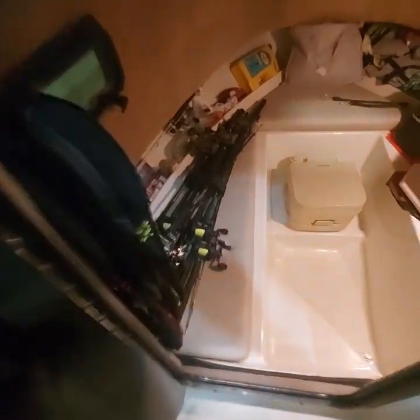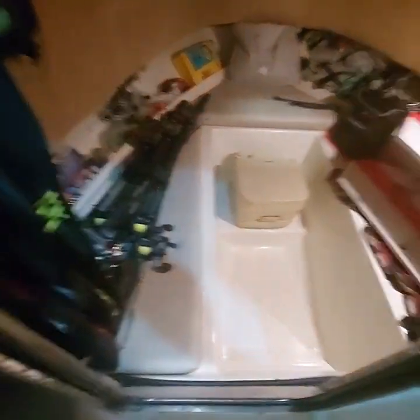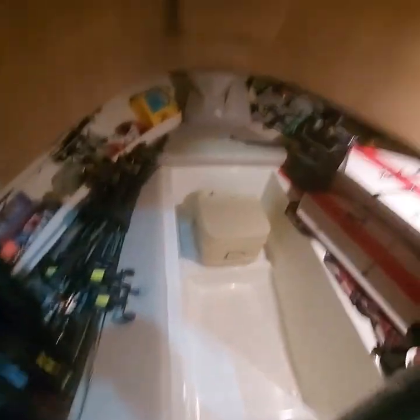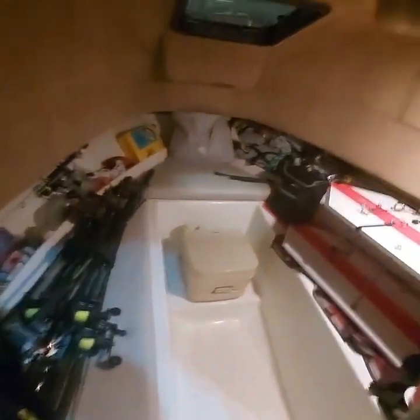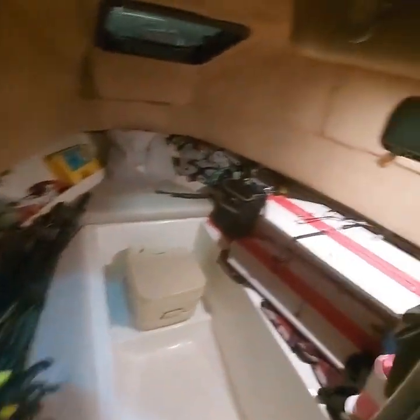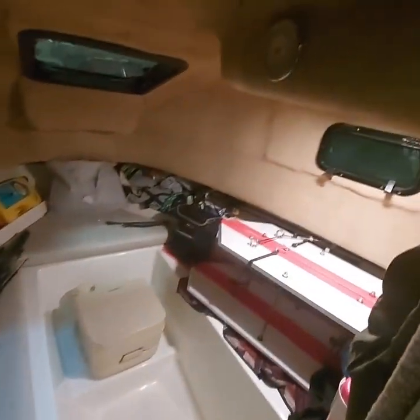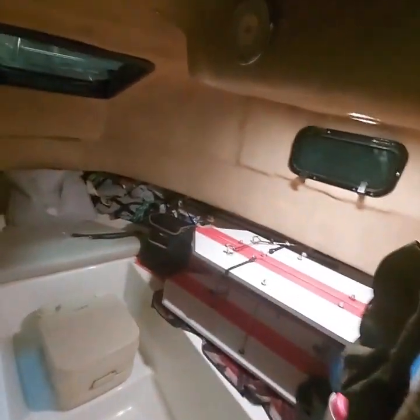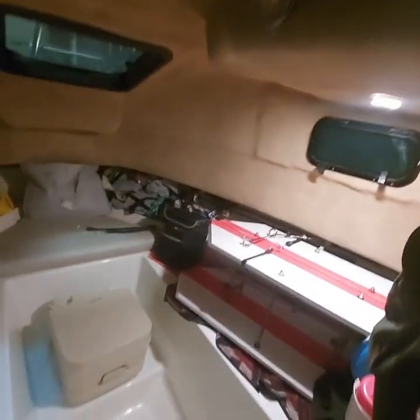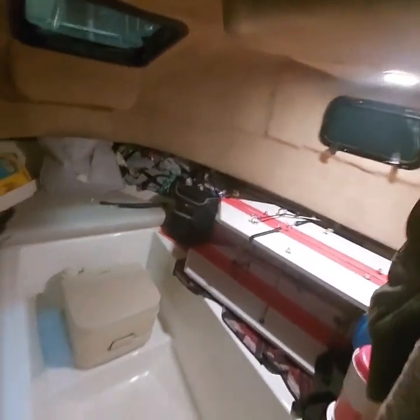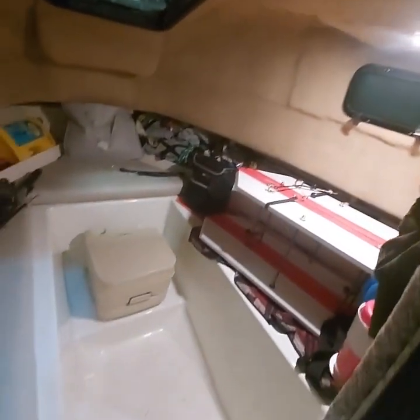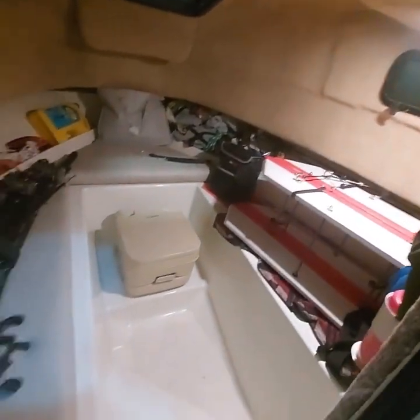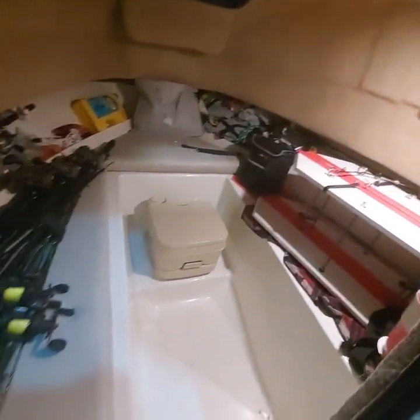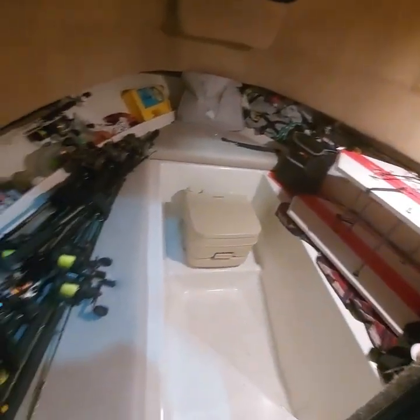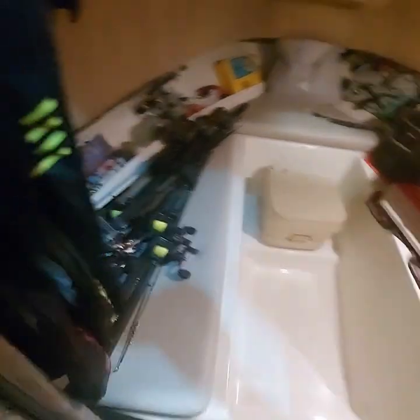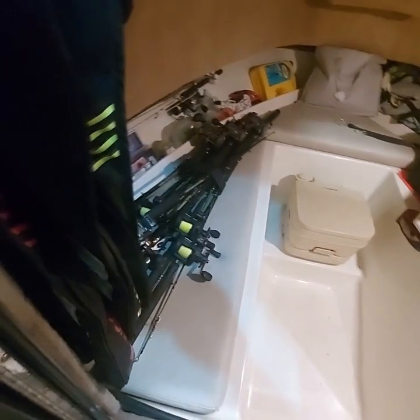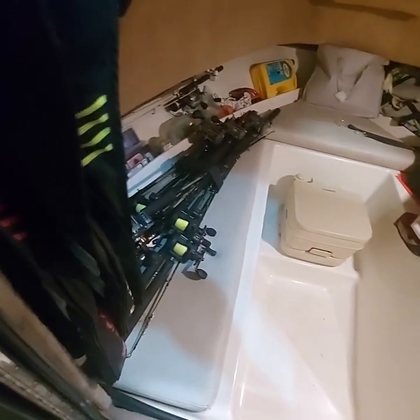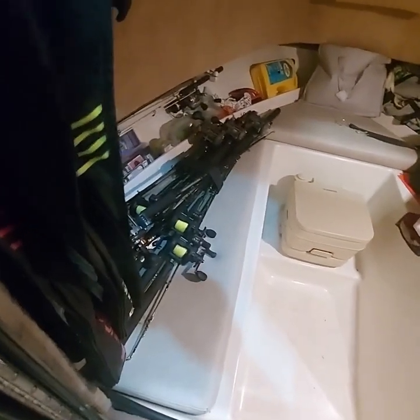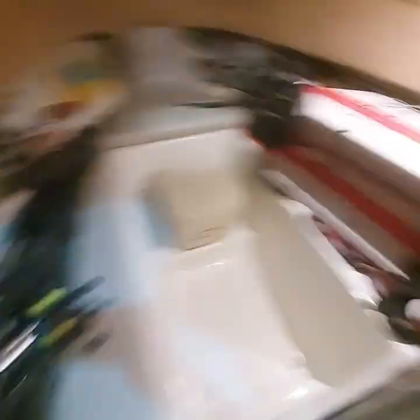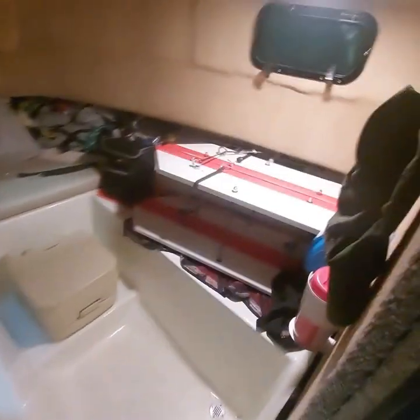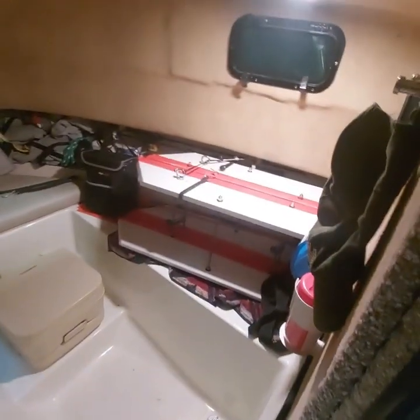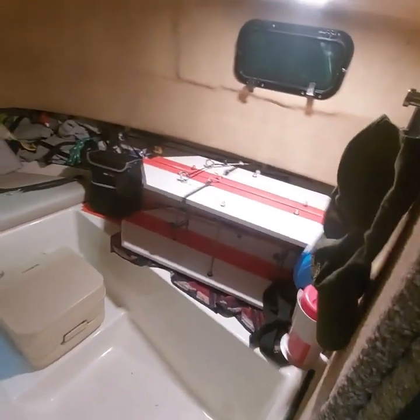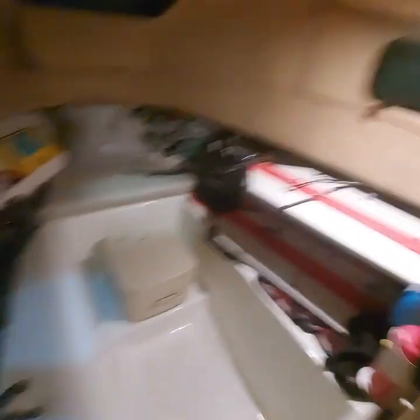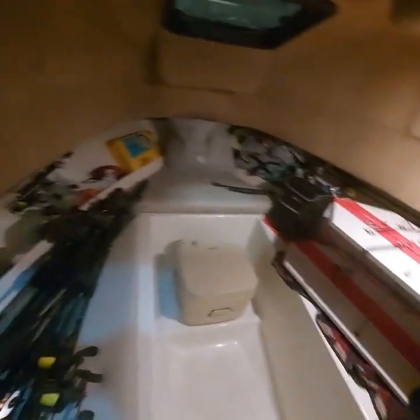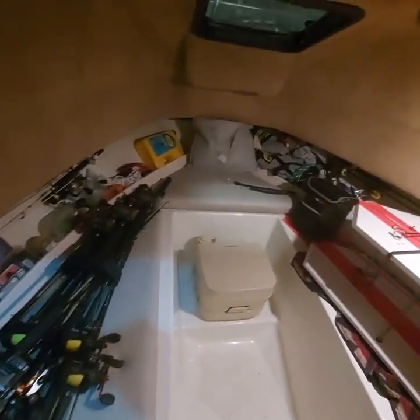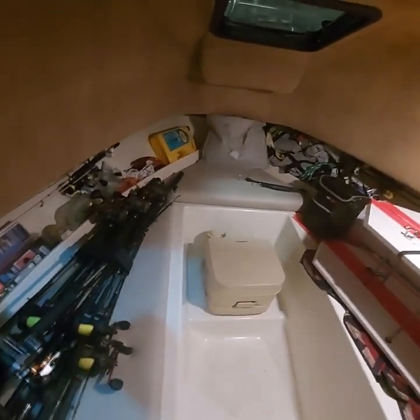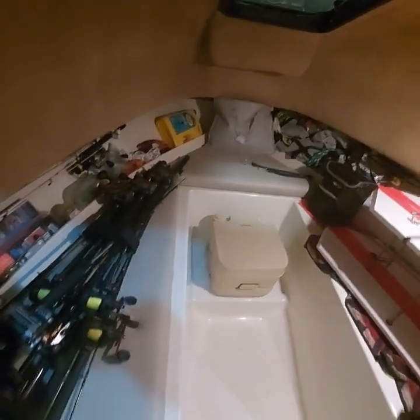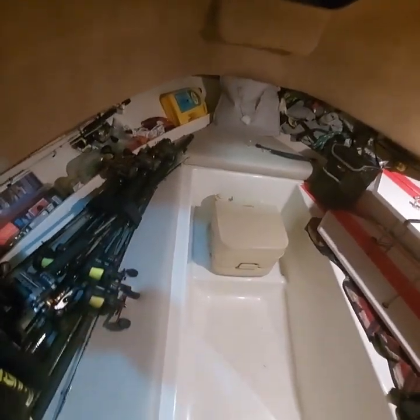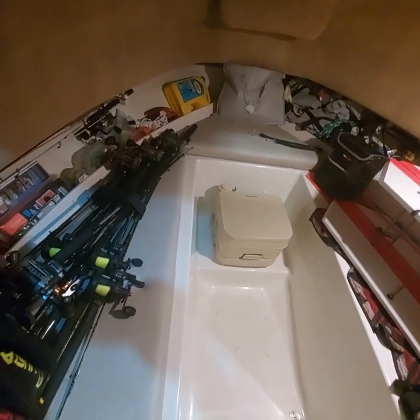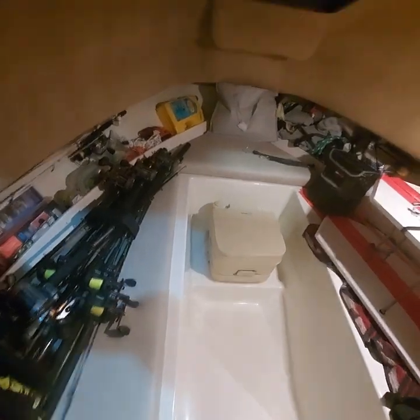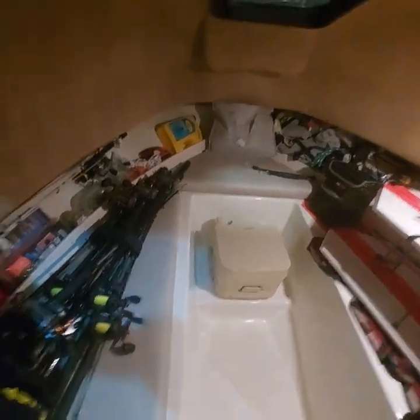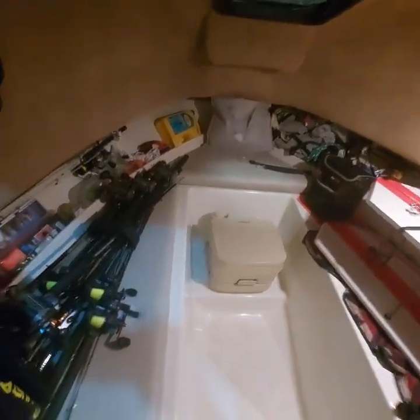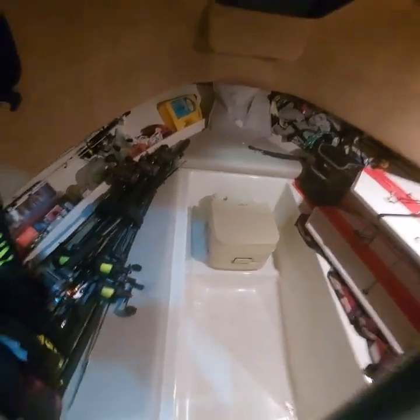Inside the boat we recleaned it up and got lights in there. We'll keep our rods down here, big boards over there, and of course the all-important toilet.